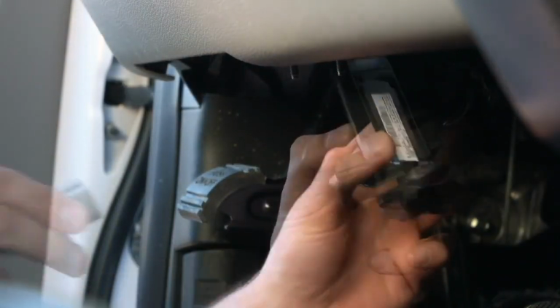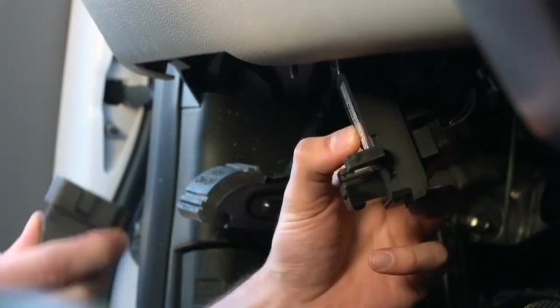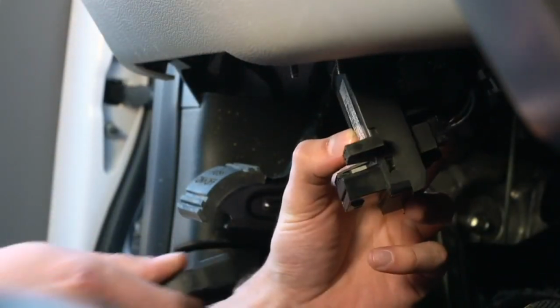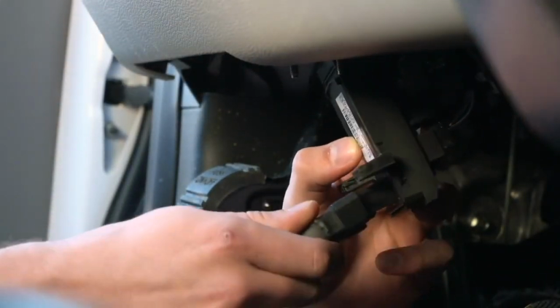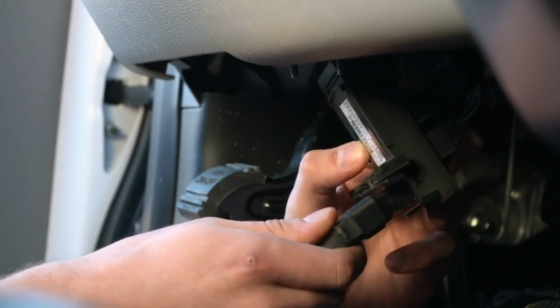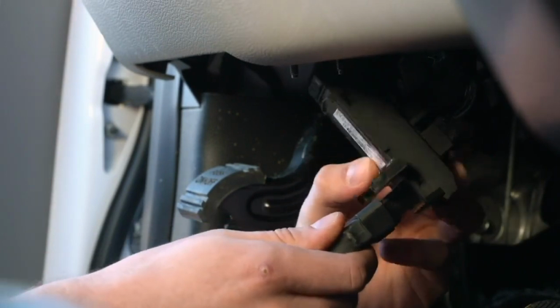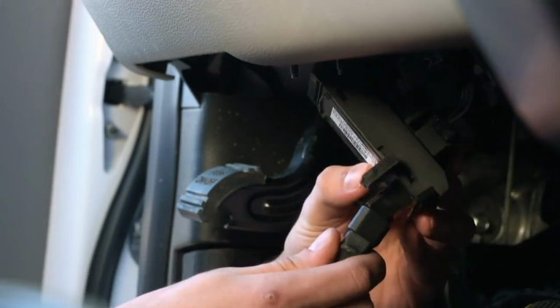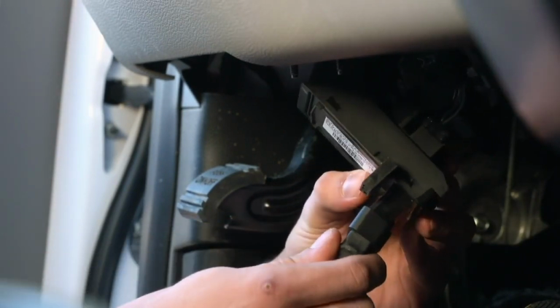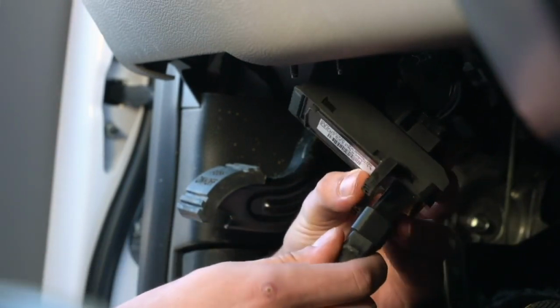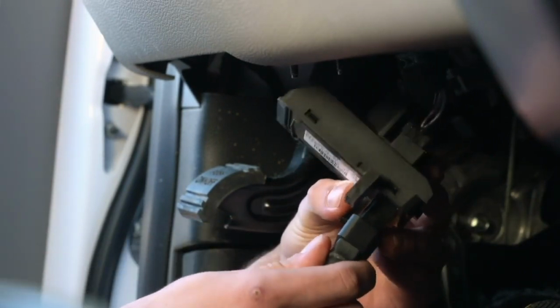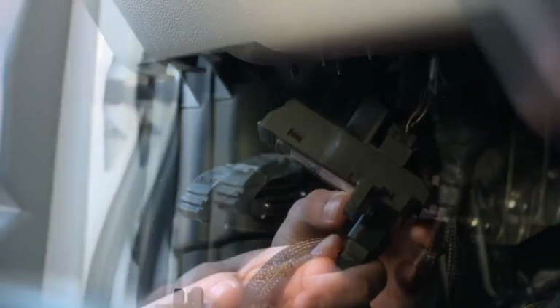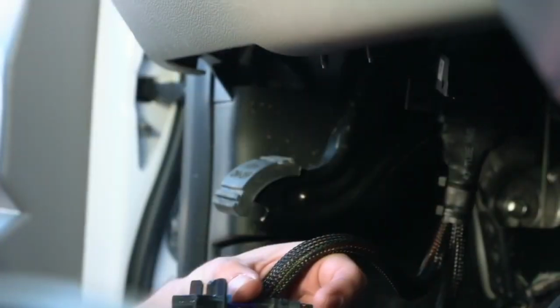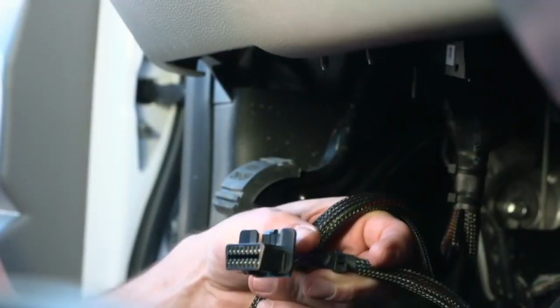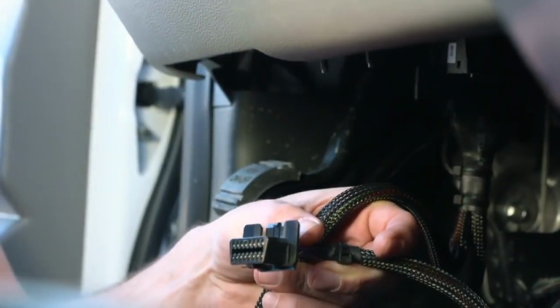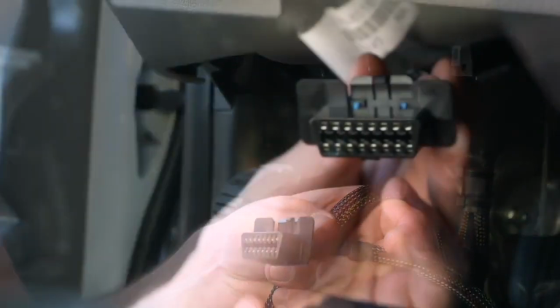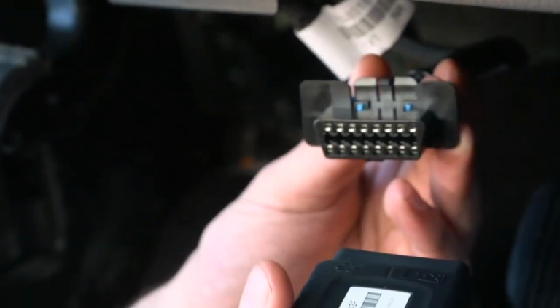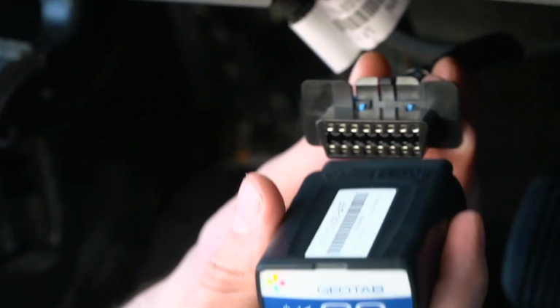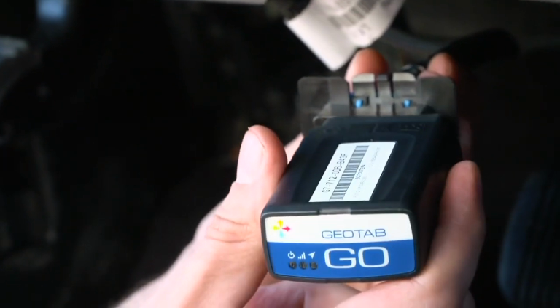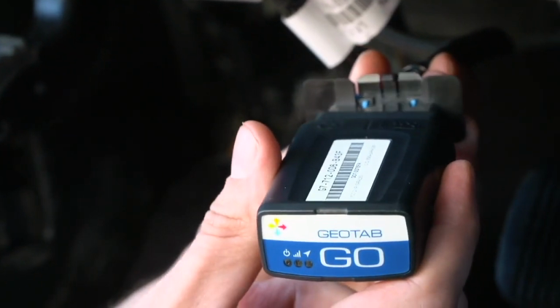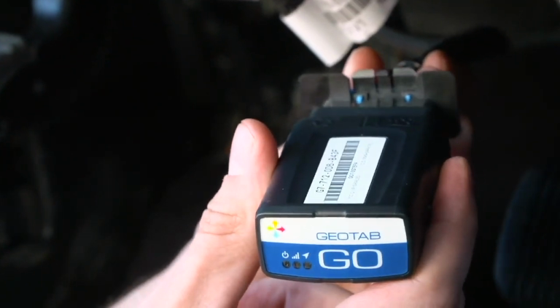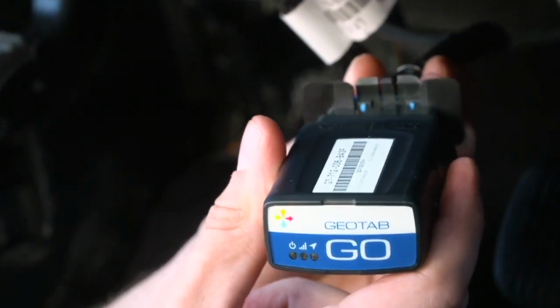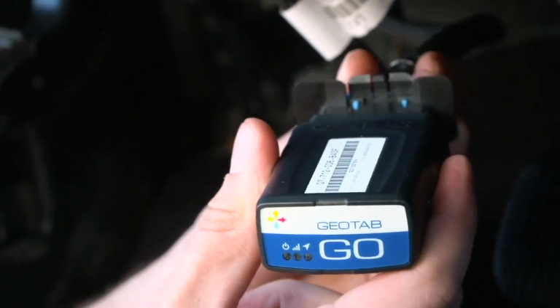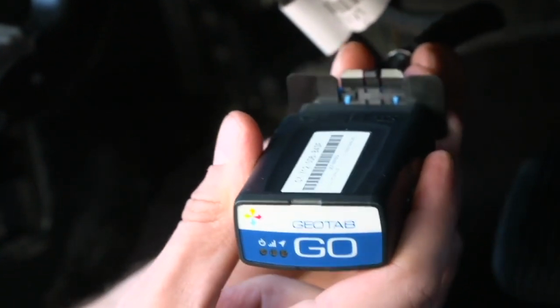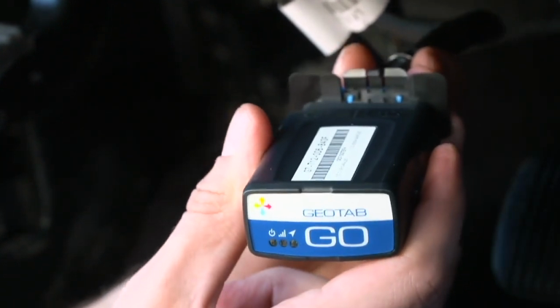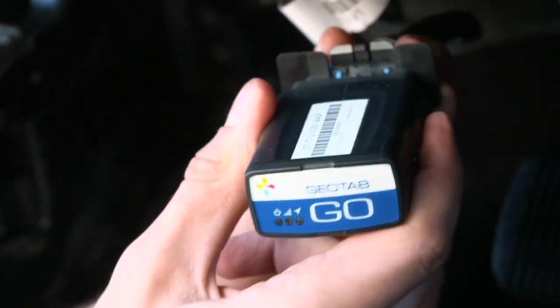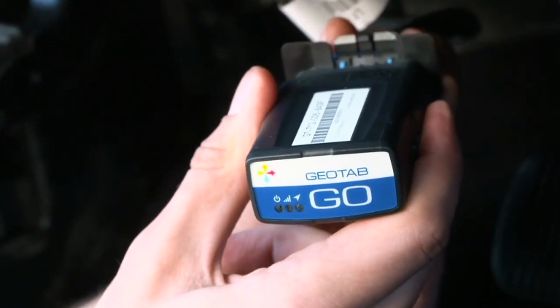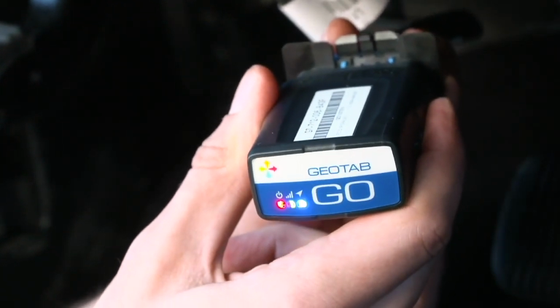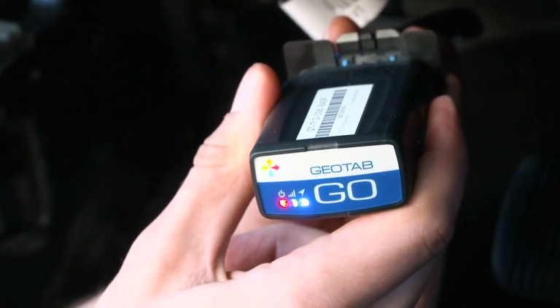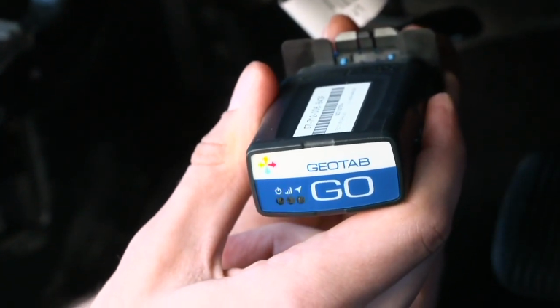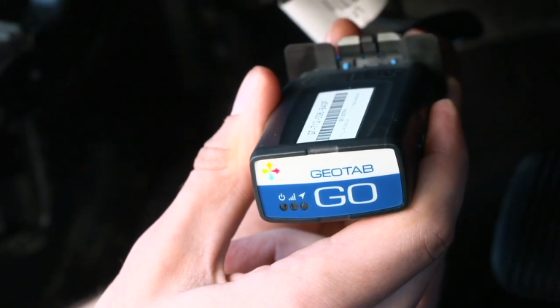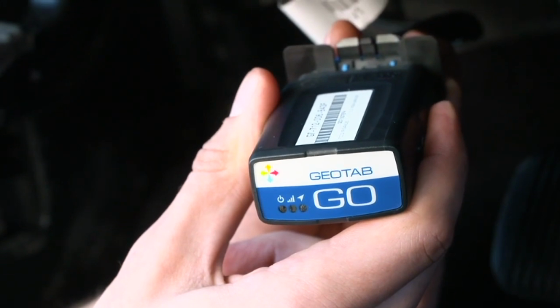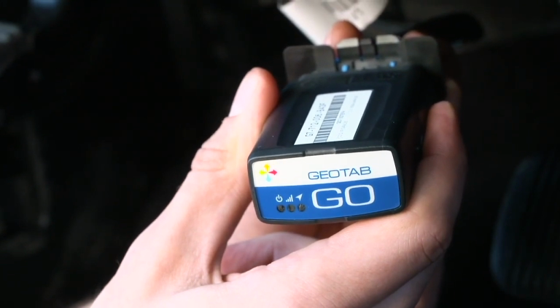Connect one end of the 16-pin harness to the diagnostic port, then connect the GO device to the other end. You will hear six beeps and all three lights on the device will flash briefly.